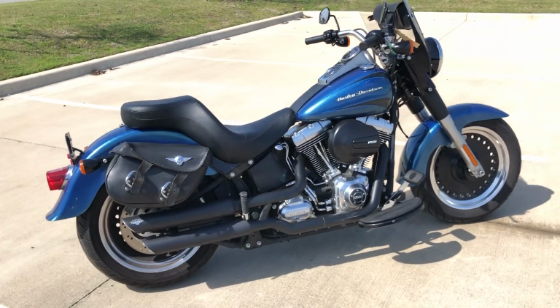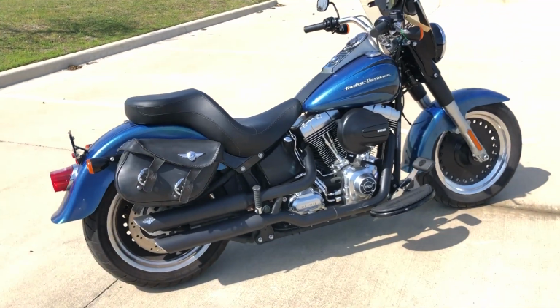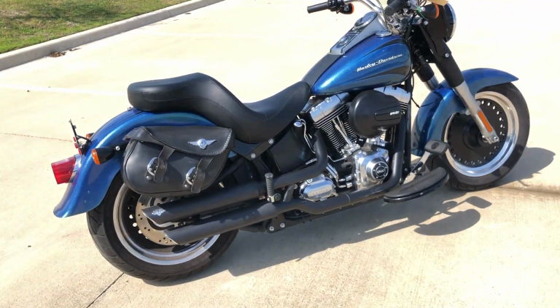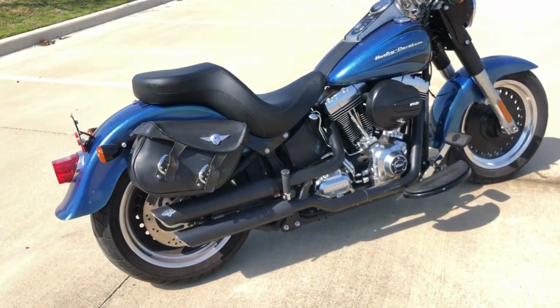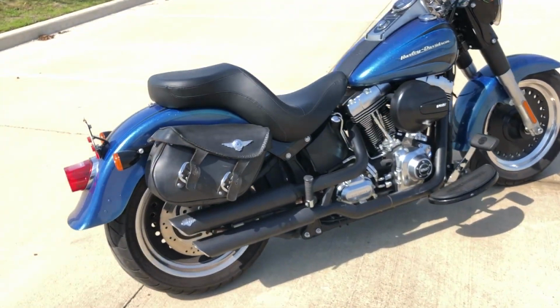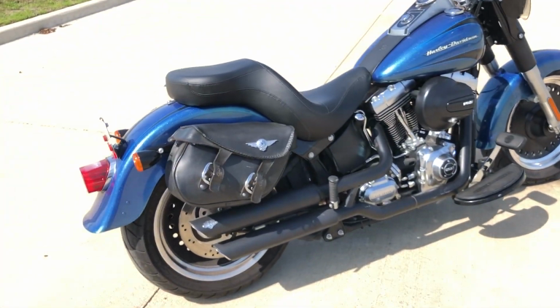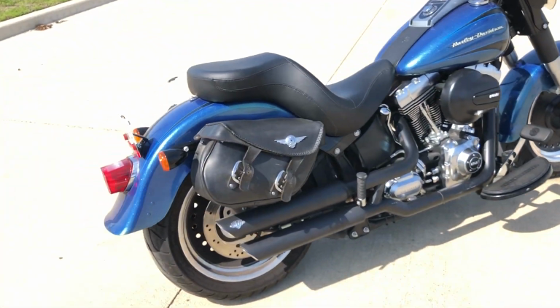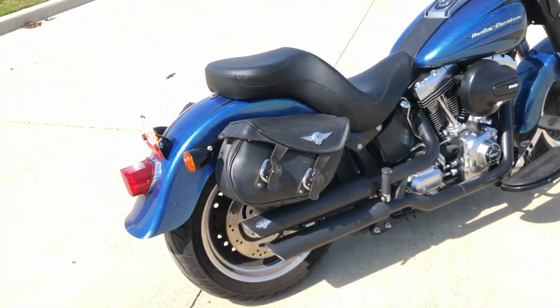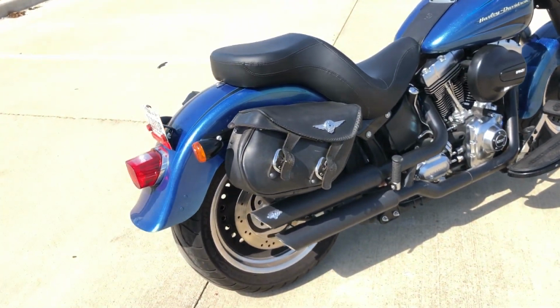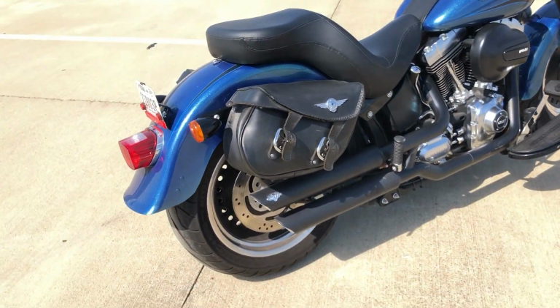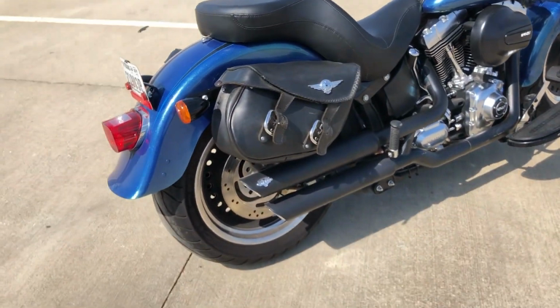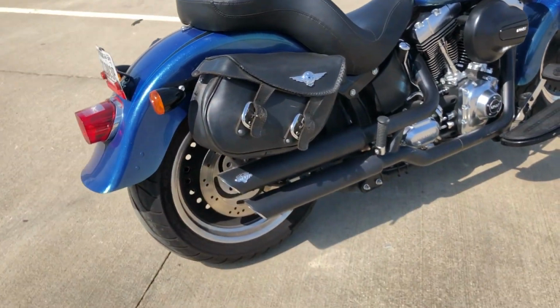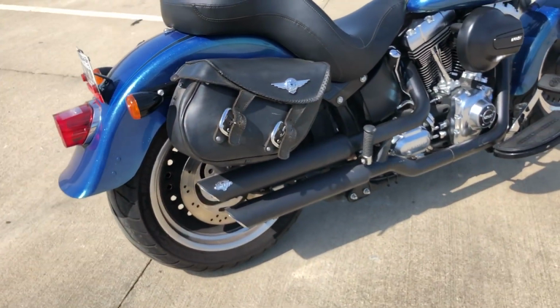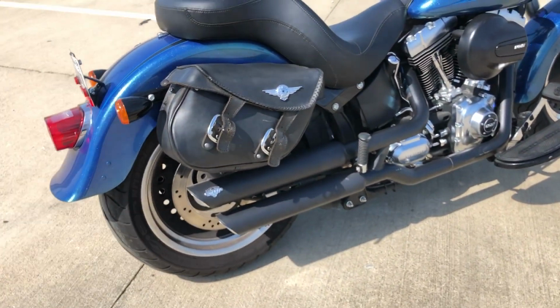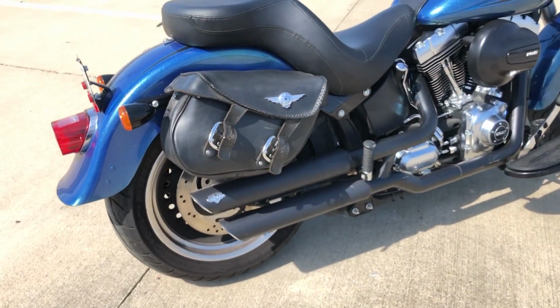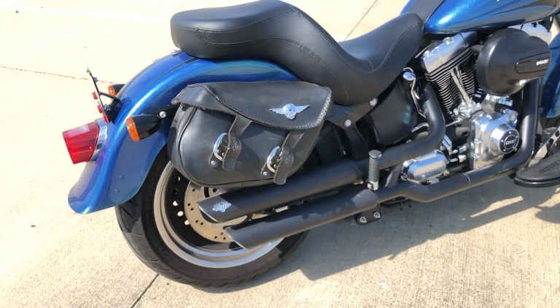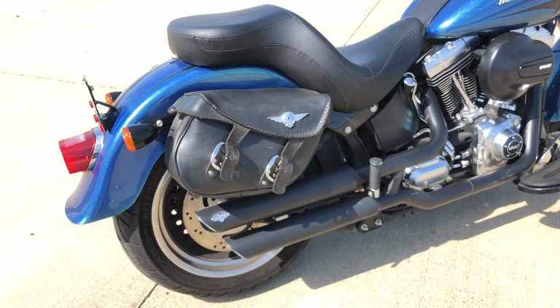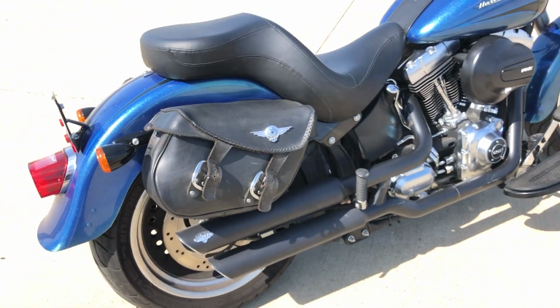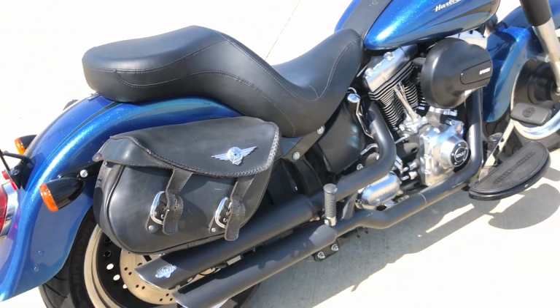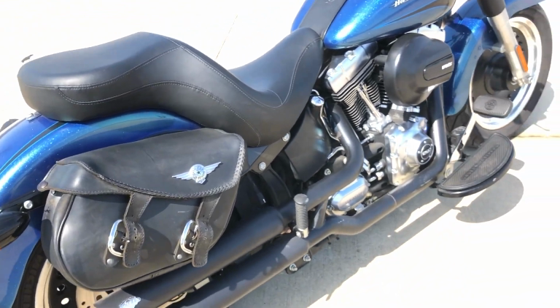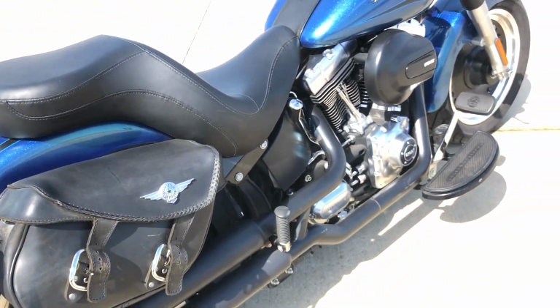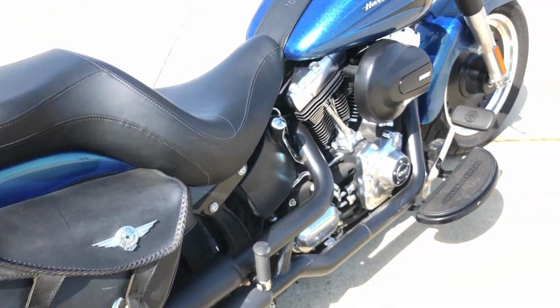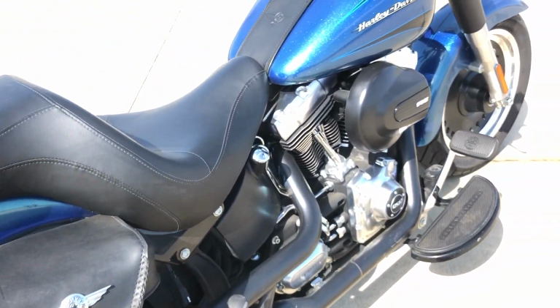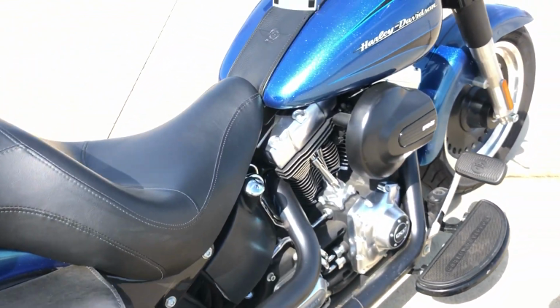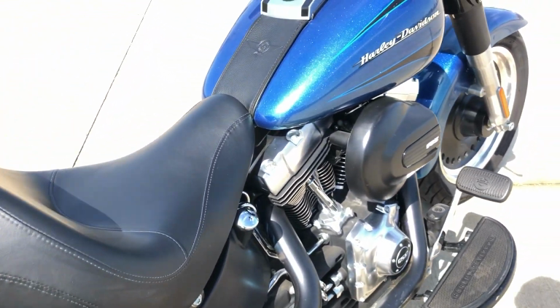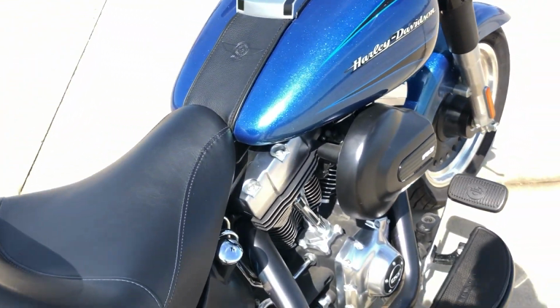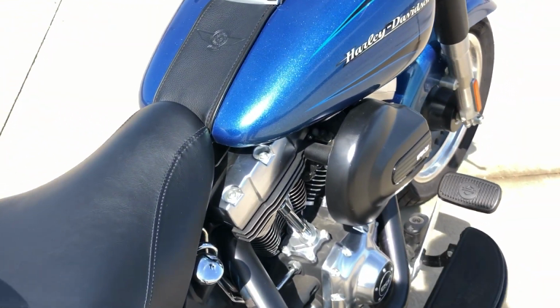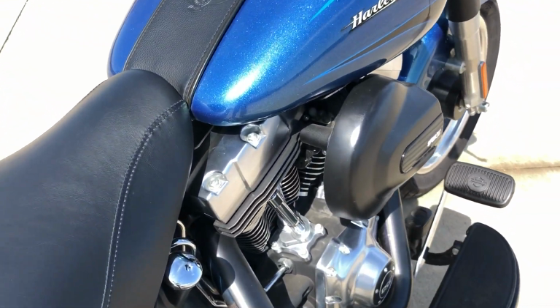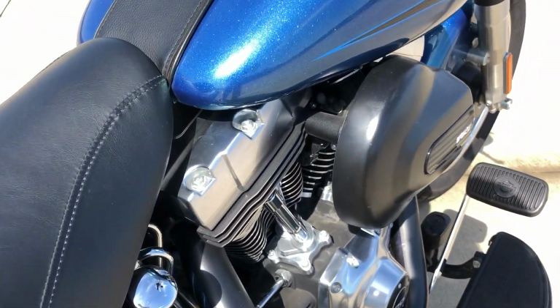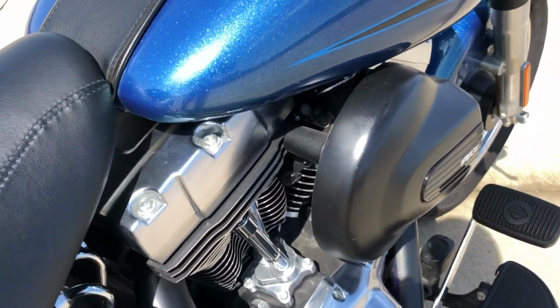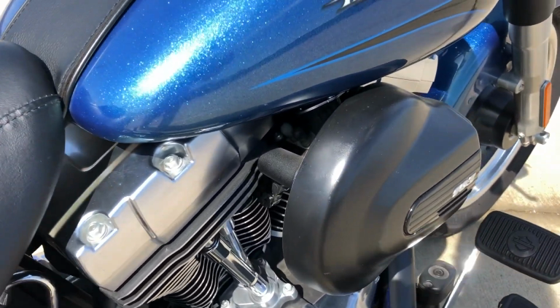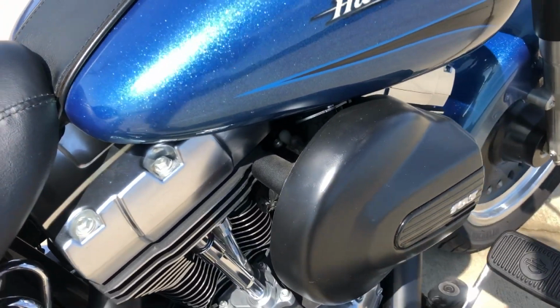It has Fat Boy style saddlebags, Vance & Hines slip-on mufflers, and a high flow air intake — you can see that there on the breather.